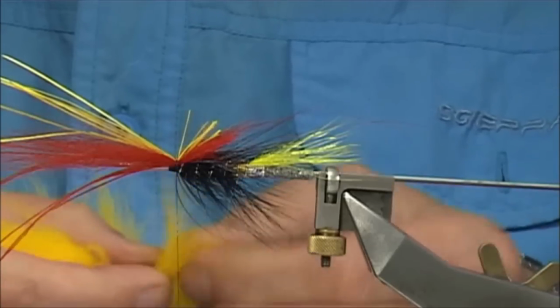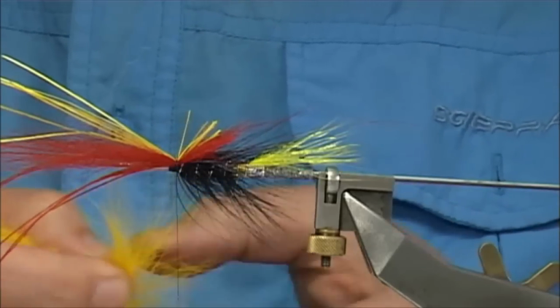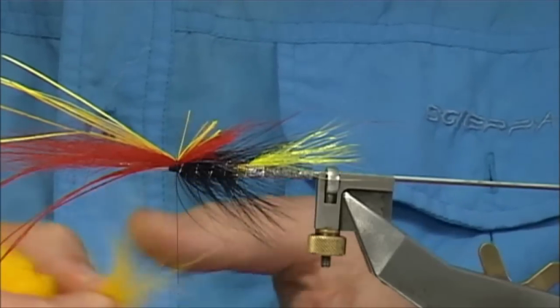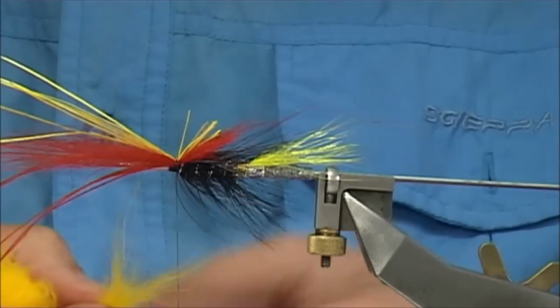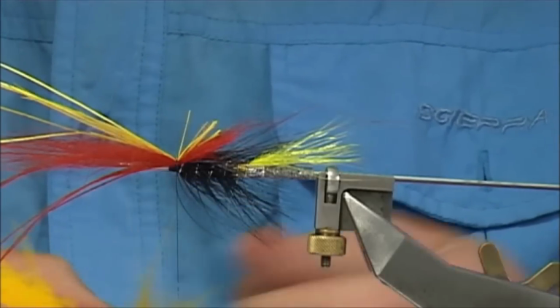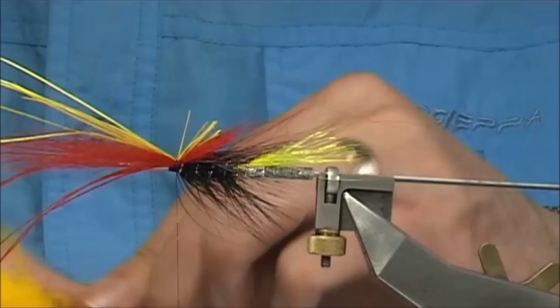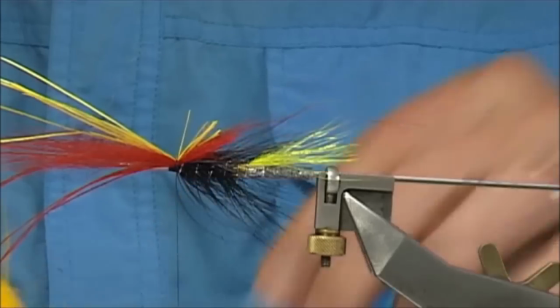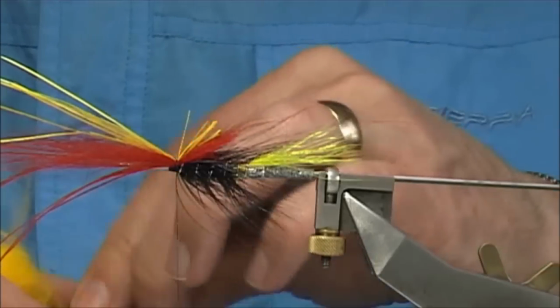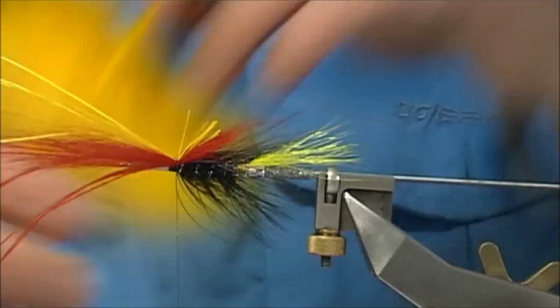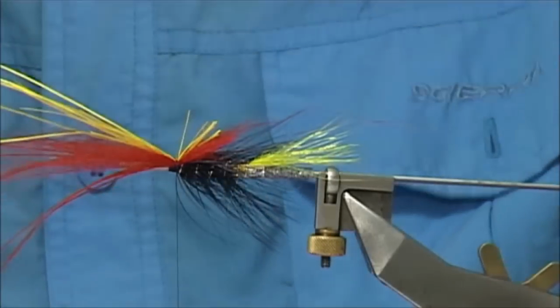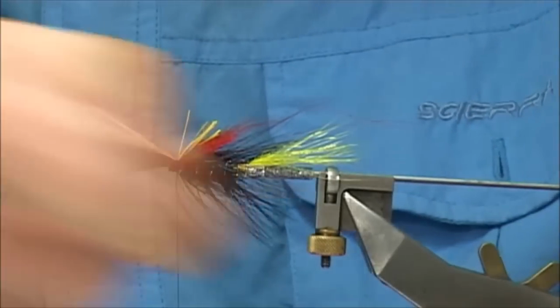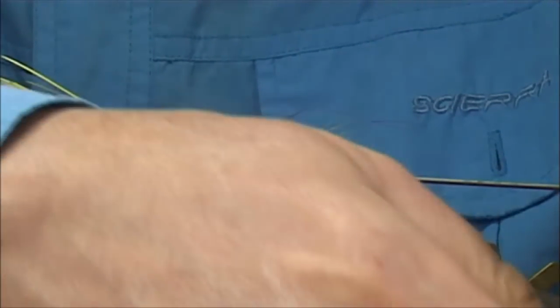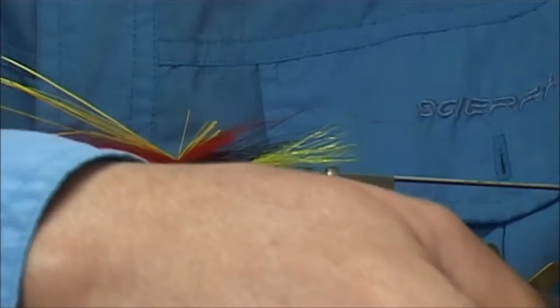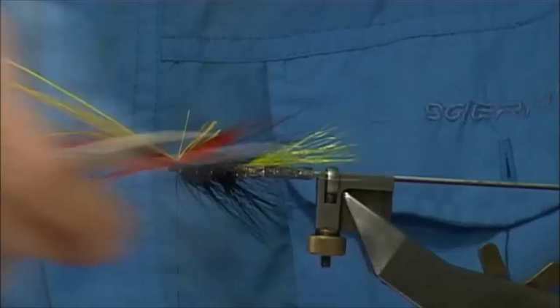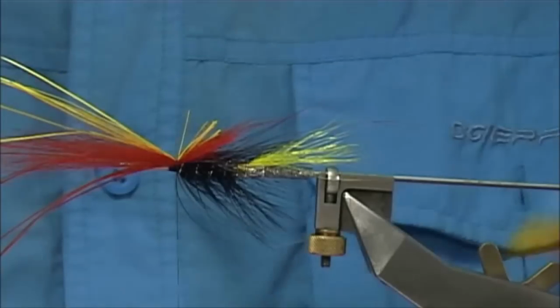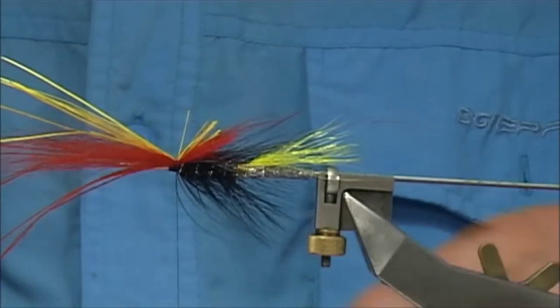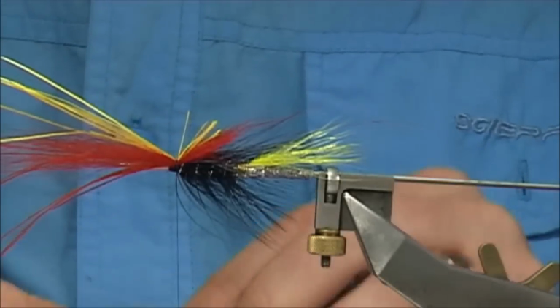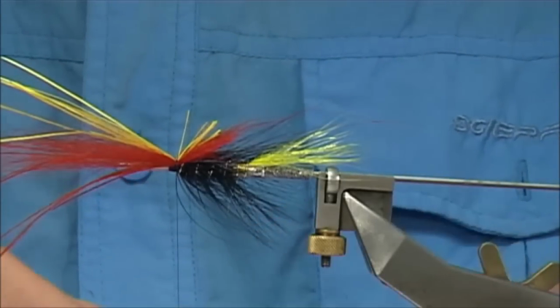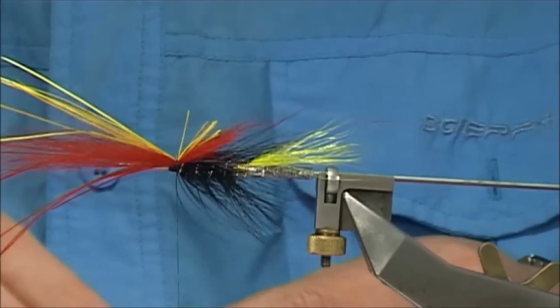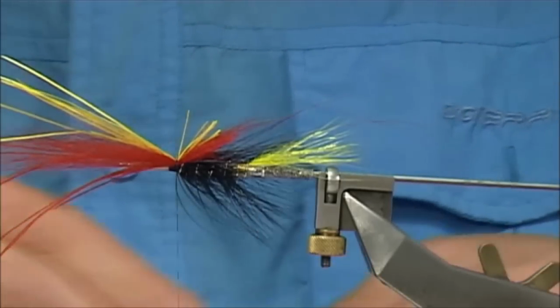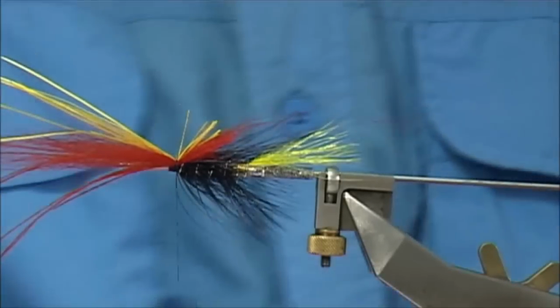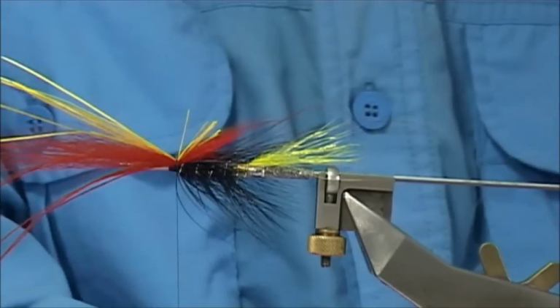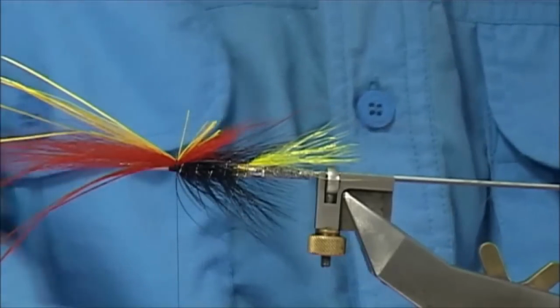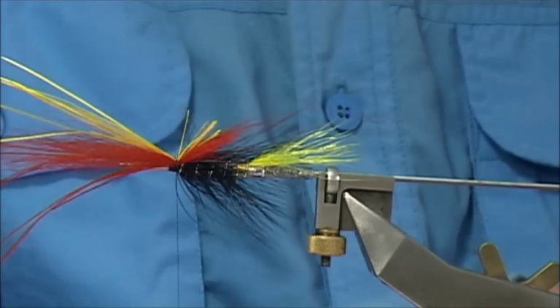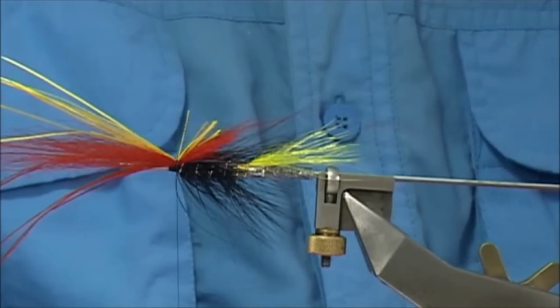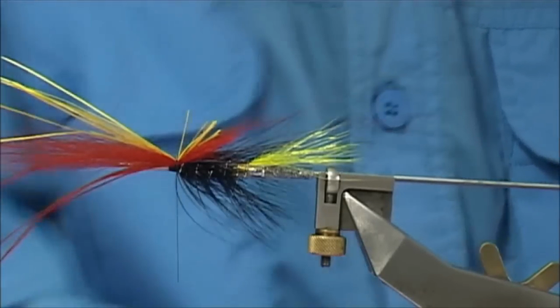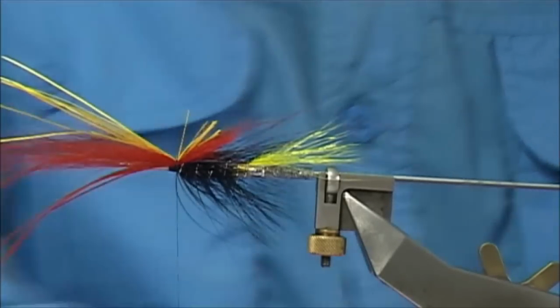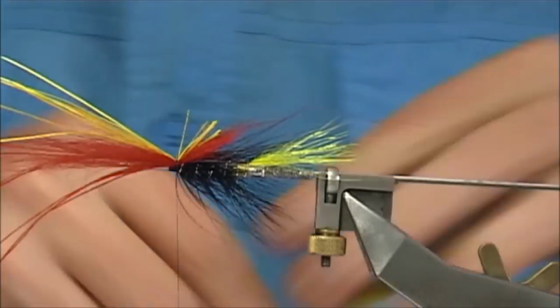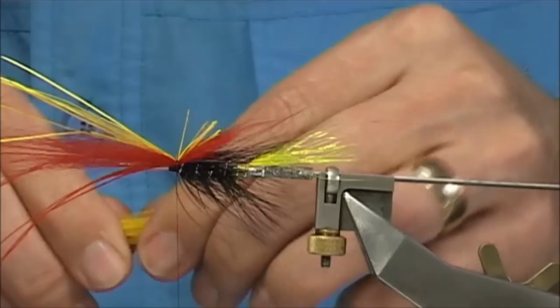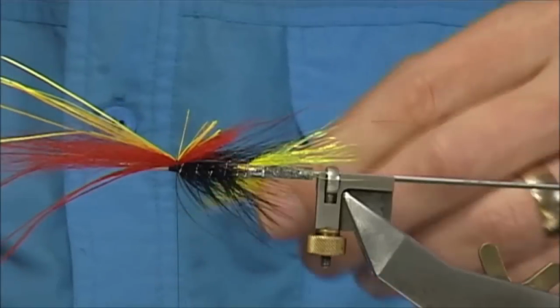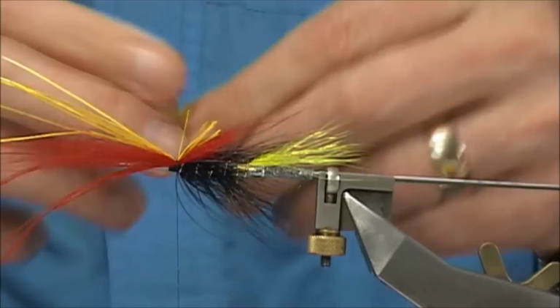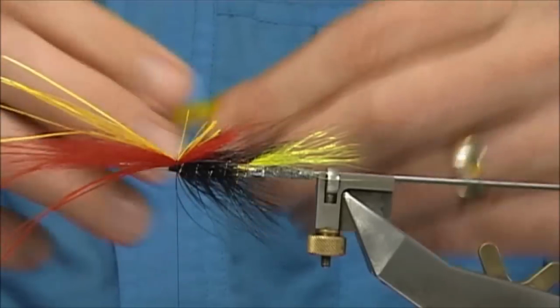As I say, just got to be patient — these flies do take a lot of time to tie. But once you get going you can get a few done. I usually sit and do the bodies first.